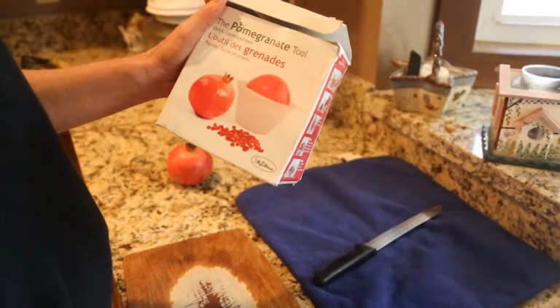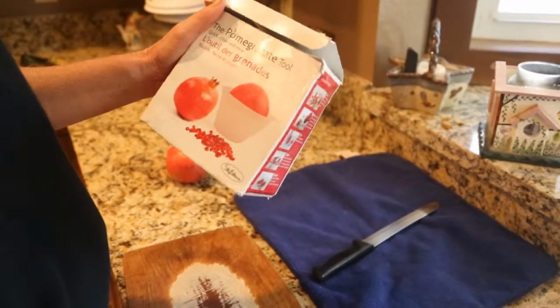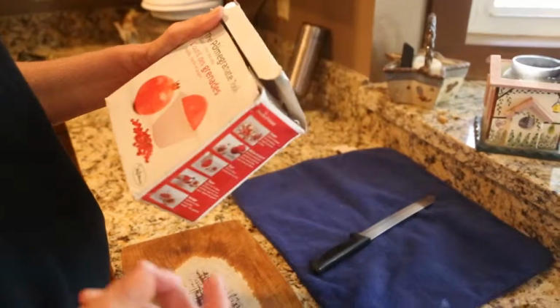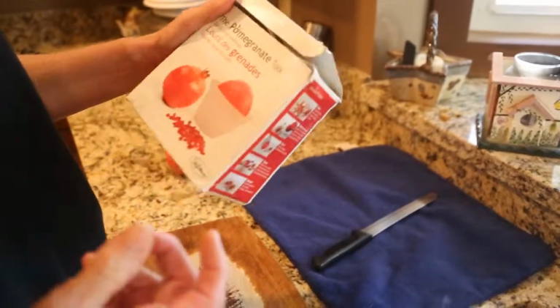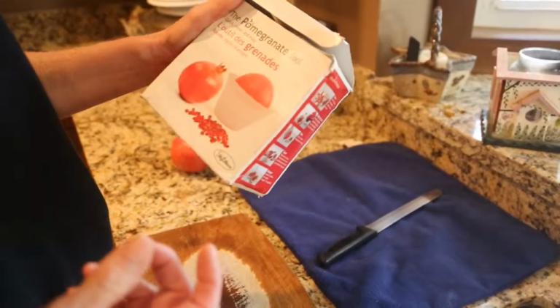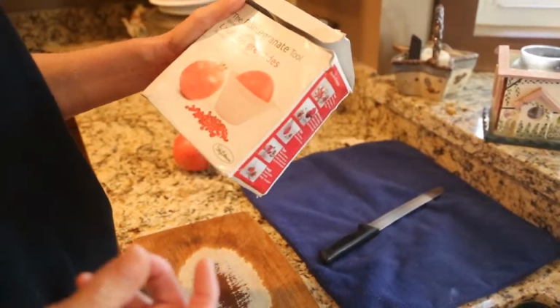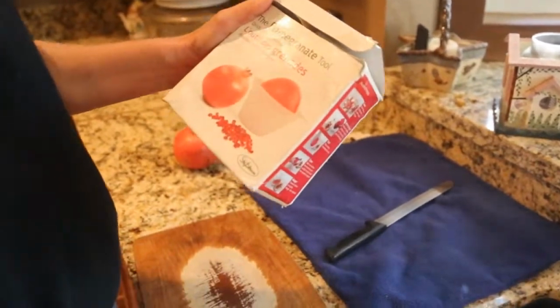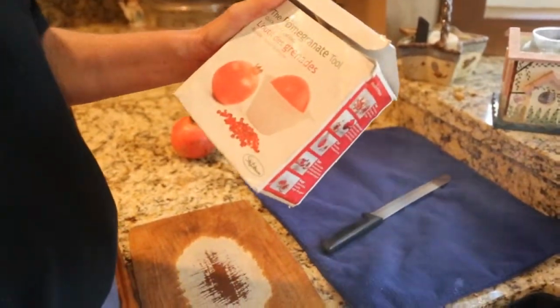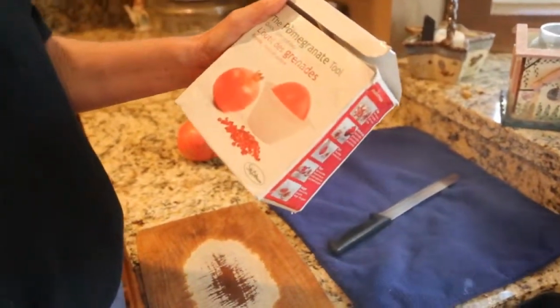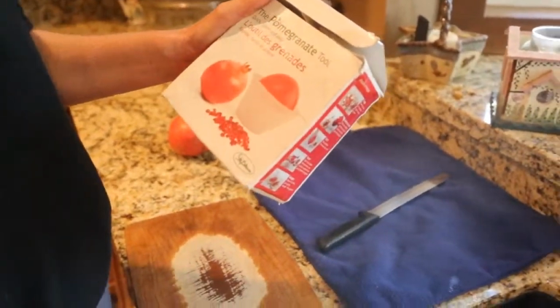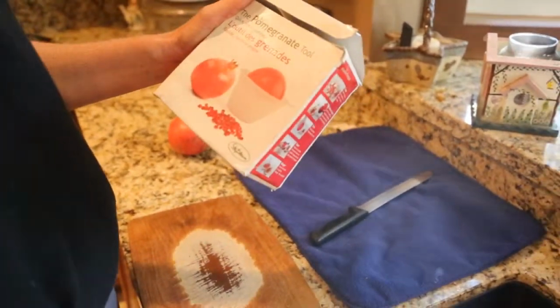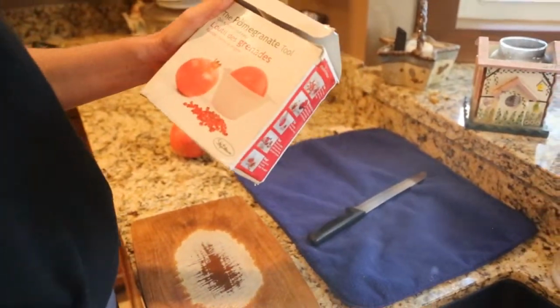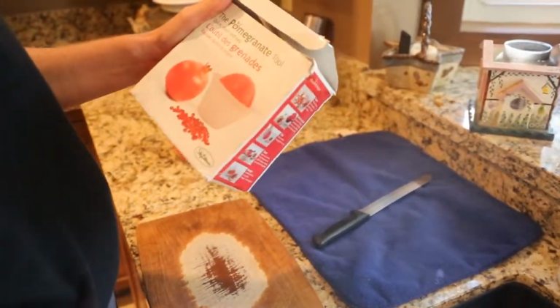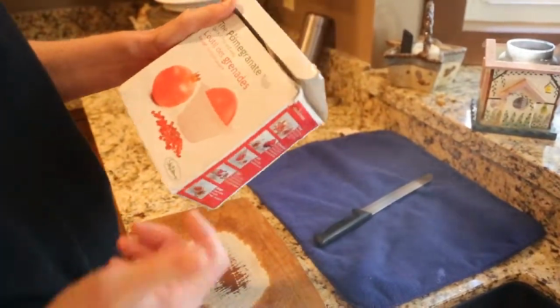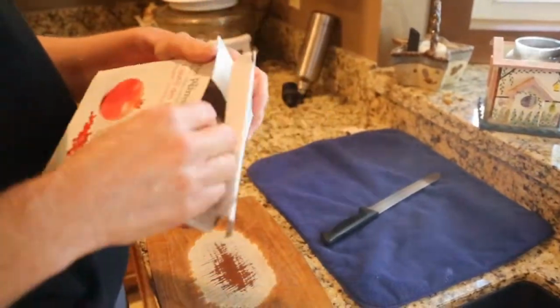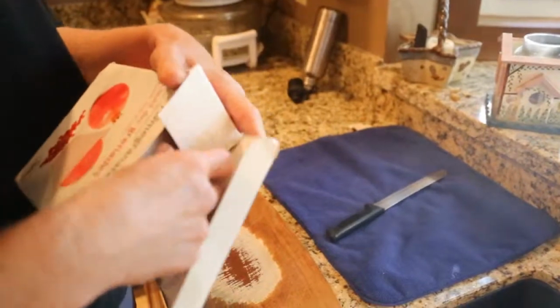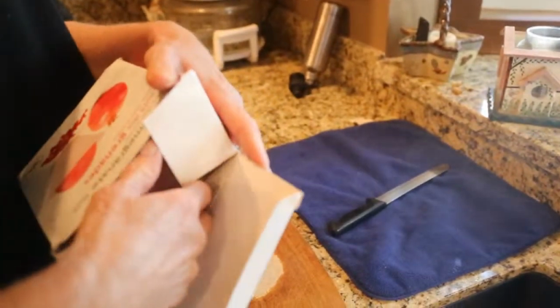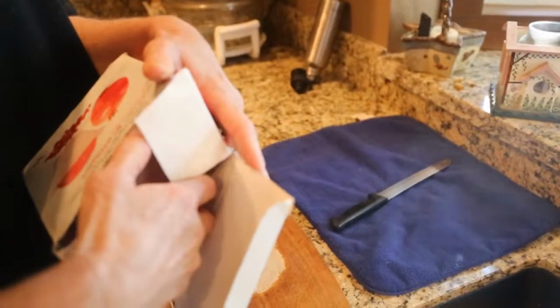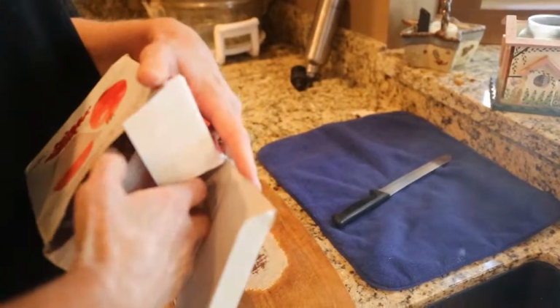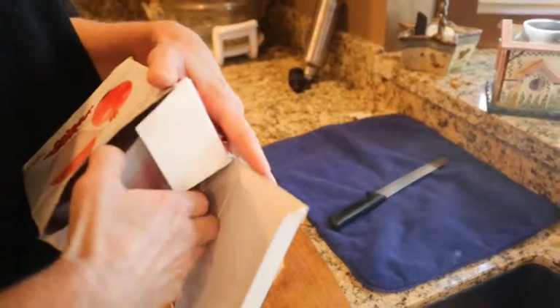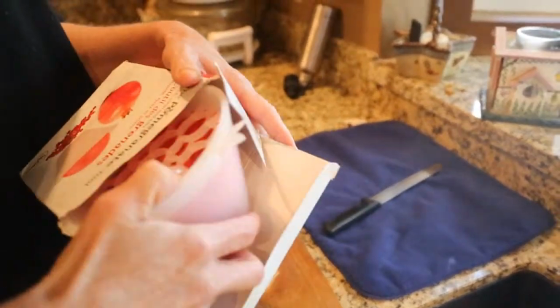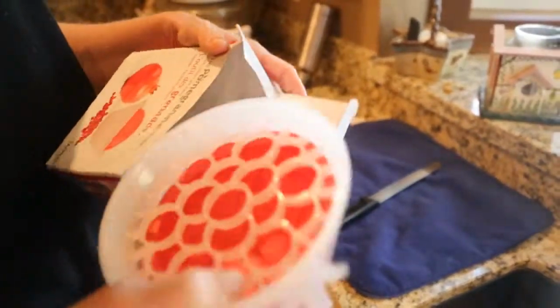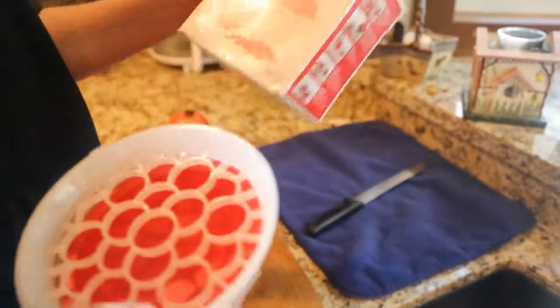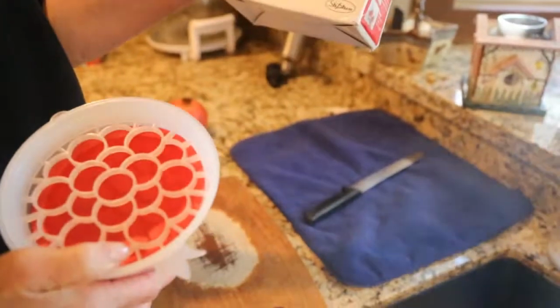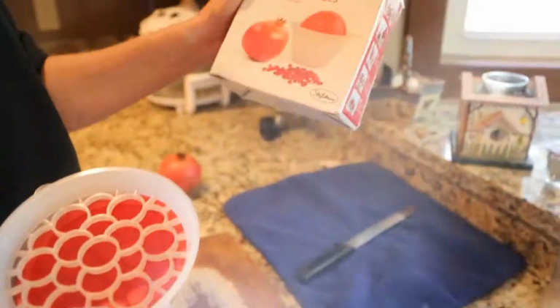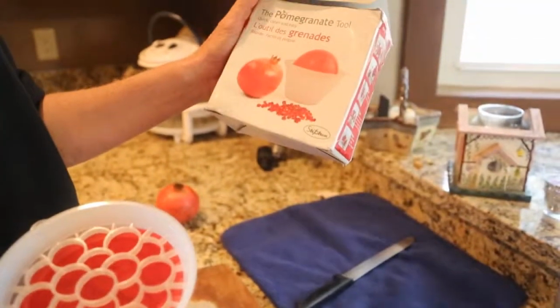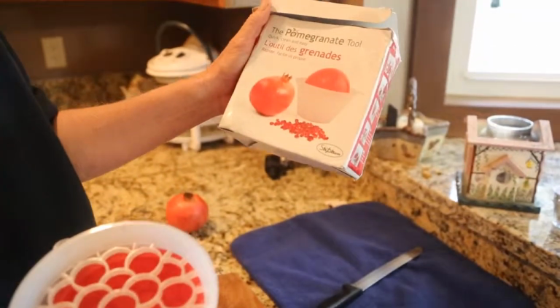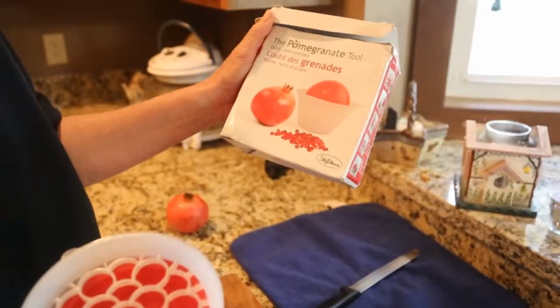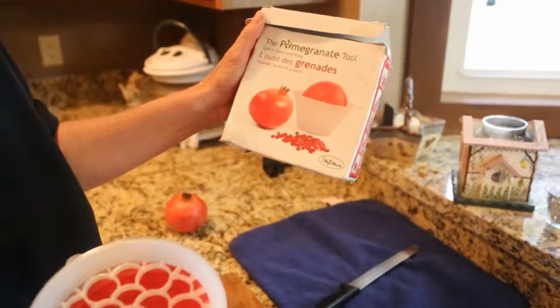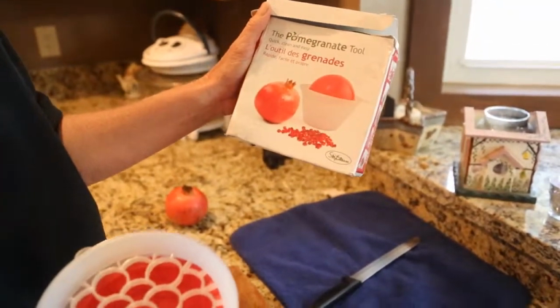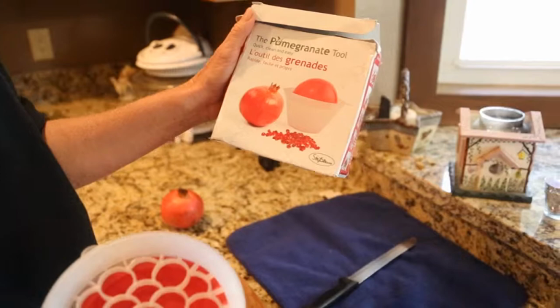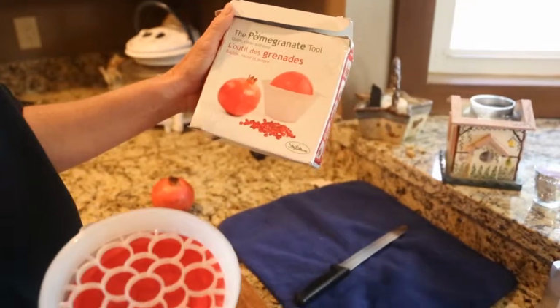The seed is very, very good. So that's why sprouts are good for birds. Pomegranates are also good for birds, but as you know, they're messy. So I want to show you my pomegranate tool, as they call it.